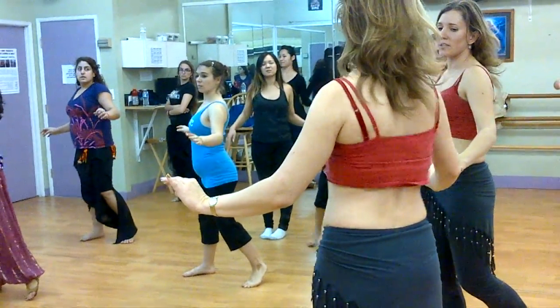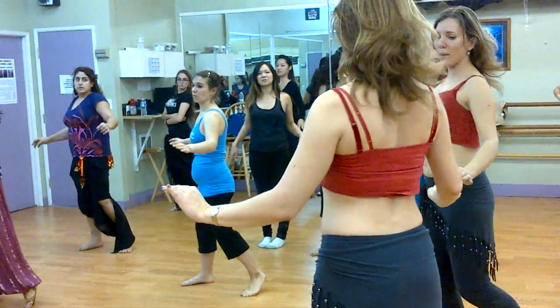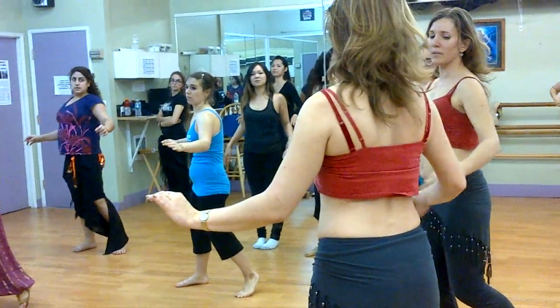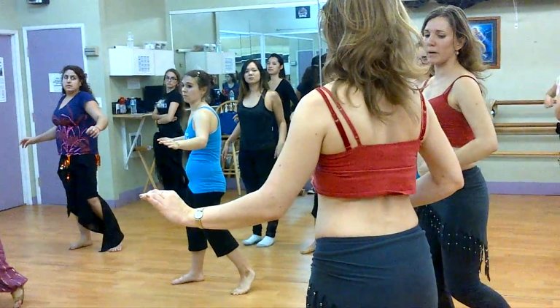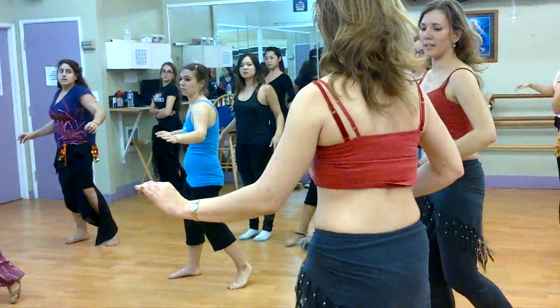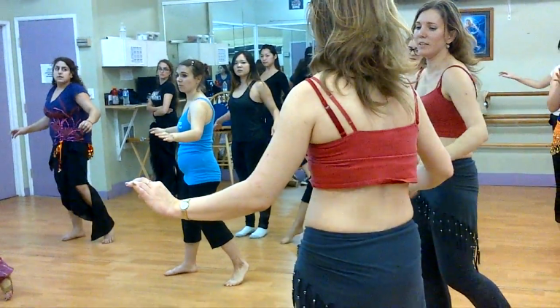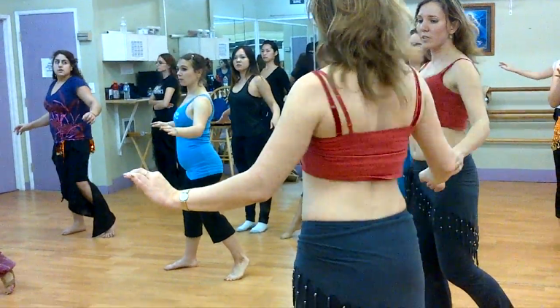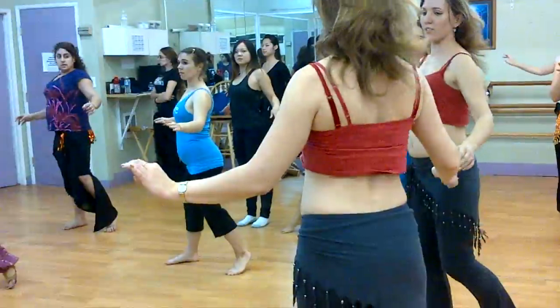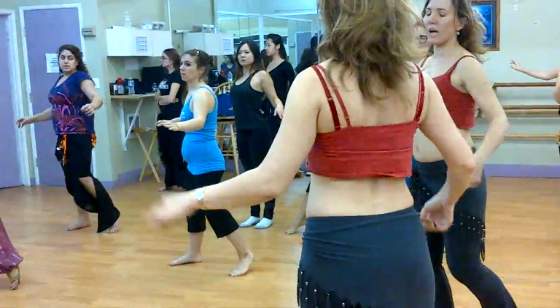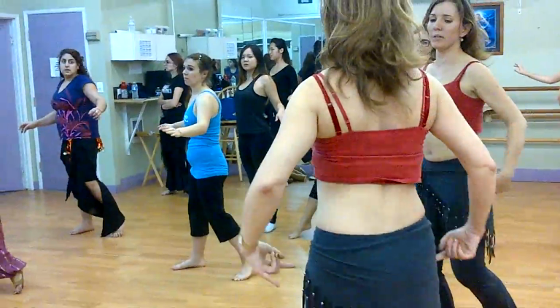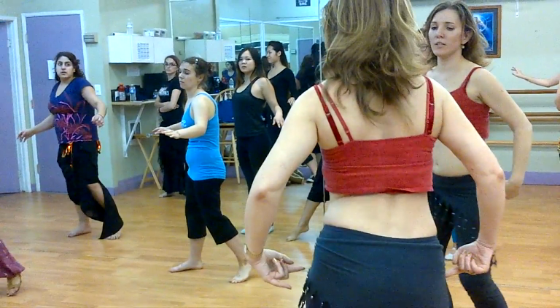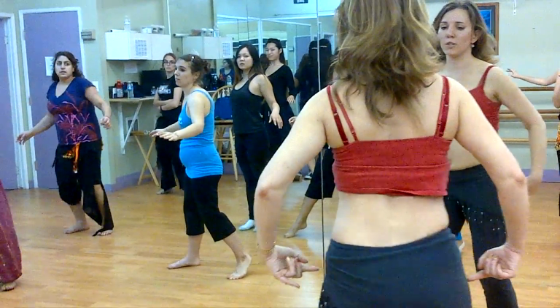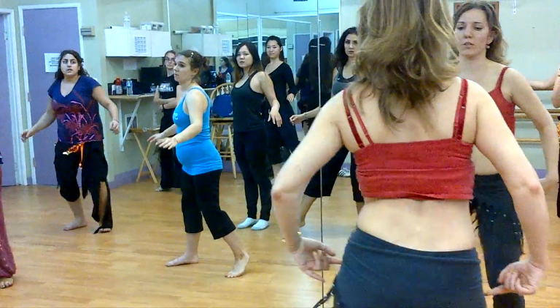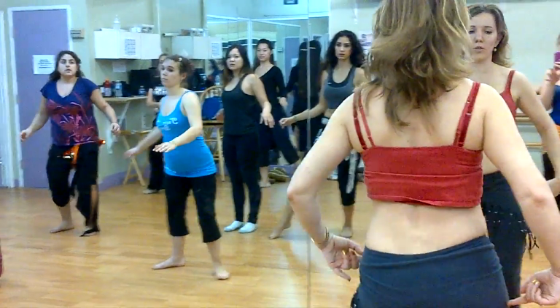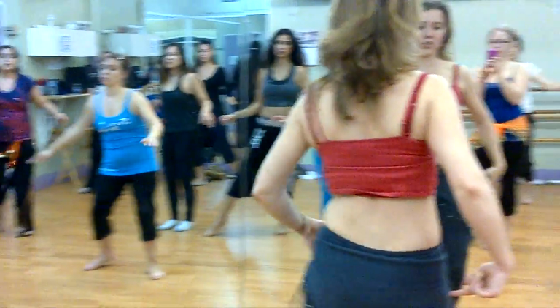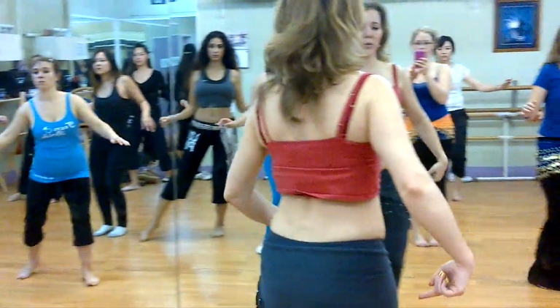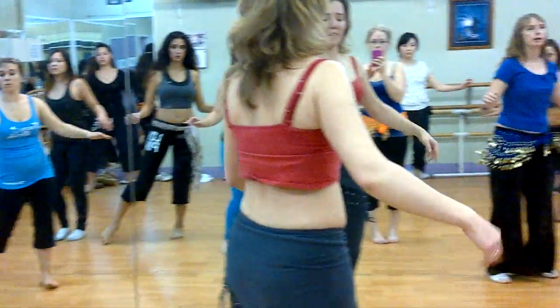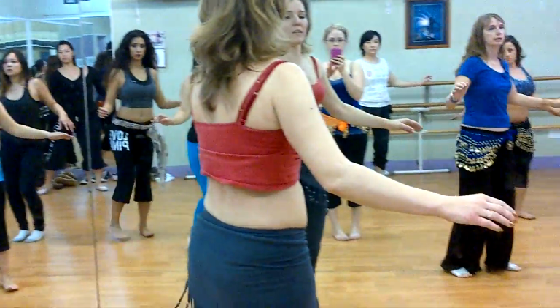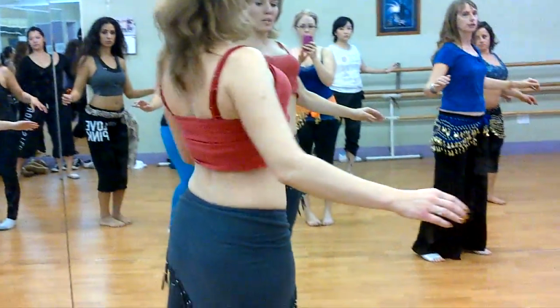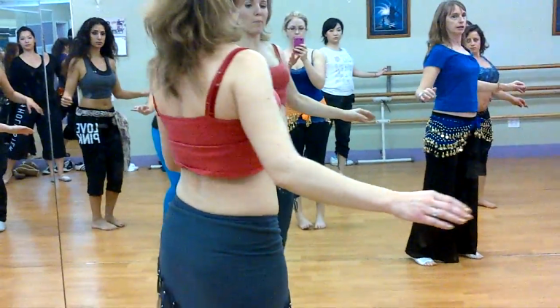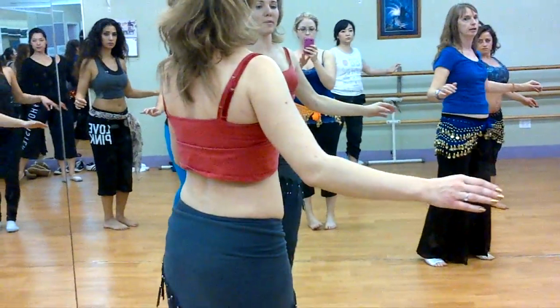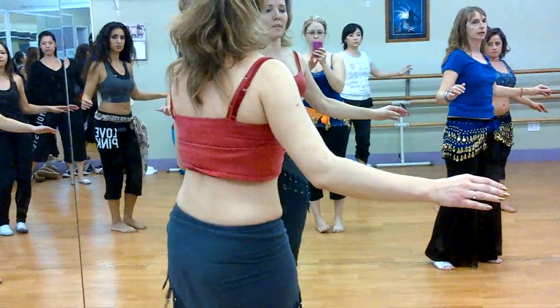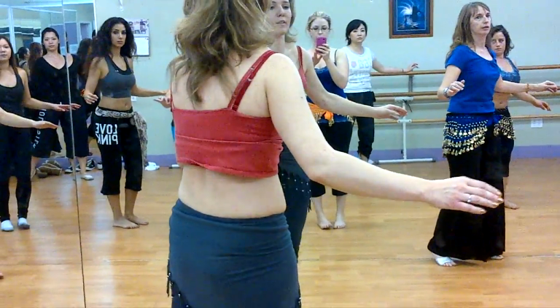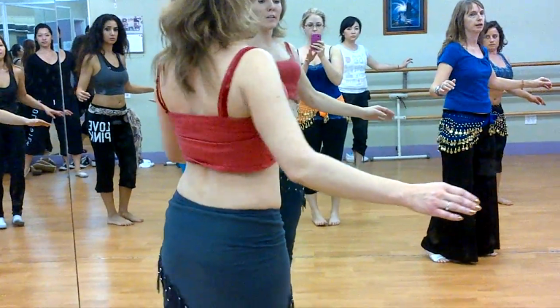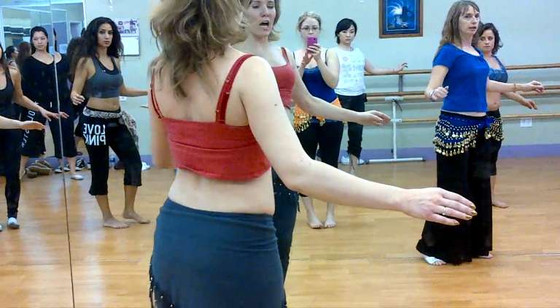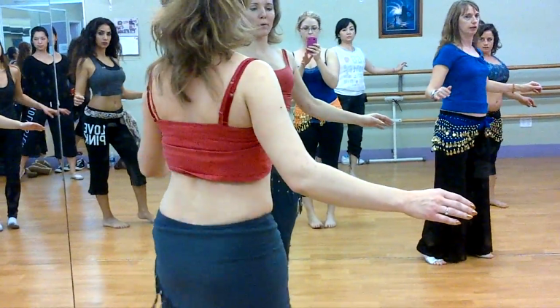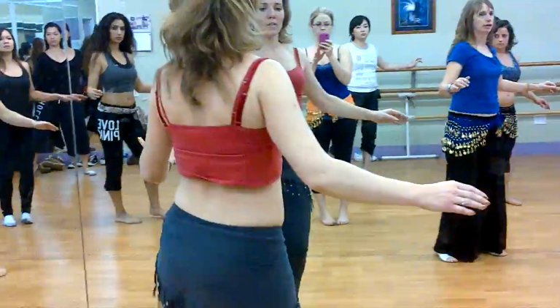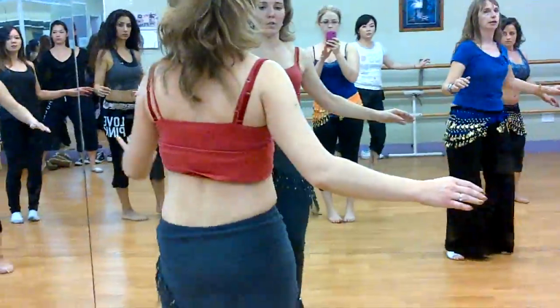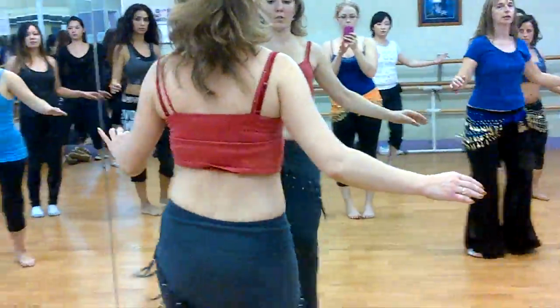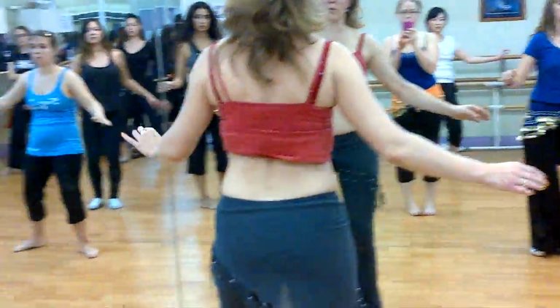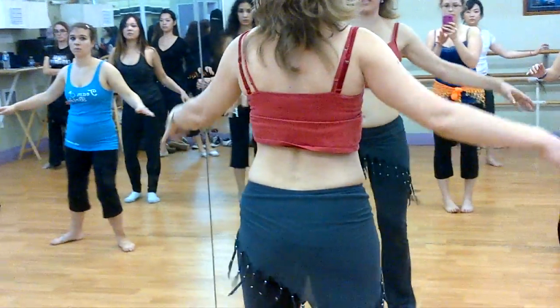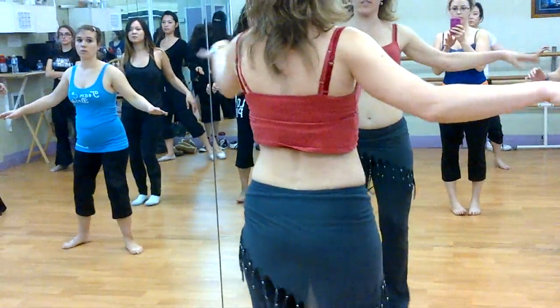Chest up, belly in, chest up, circle, circle, shift away. Up, in, up, circle, circle to the center.